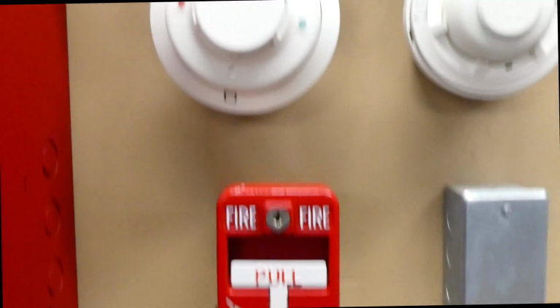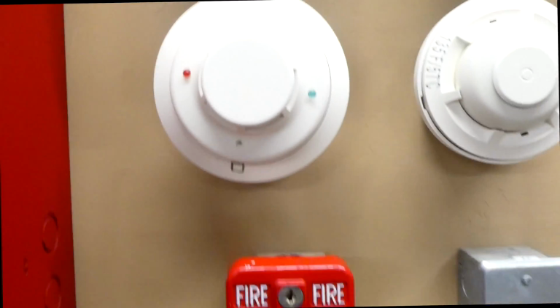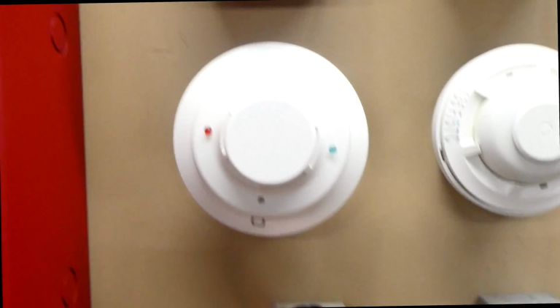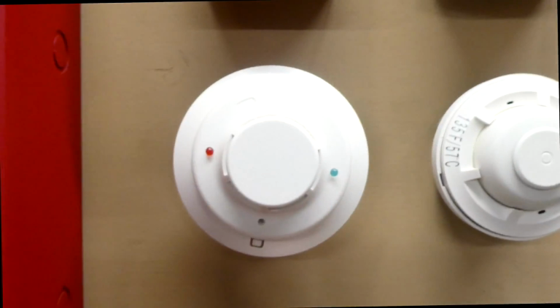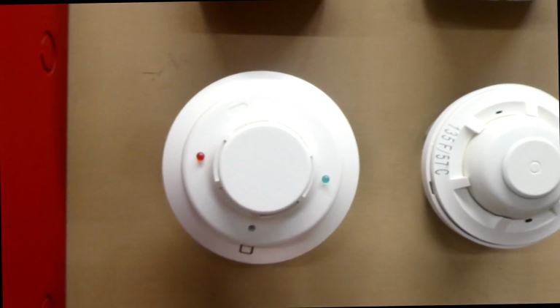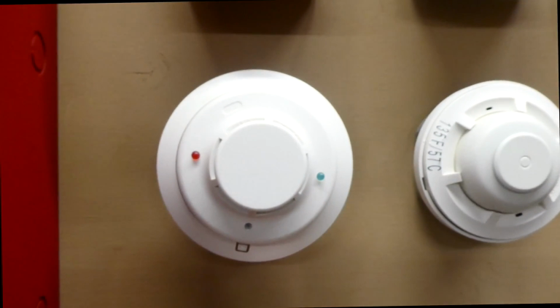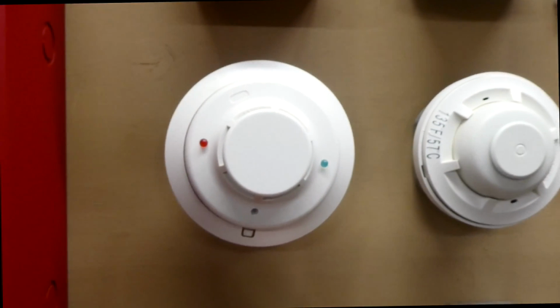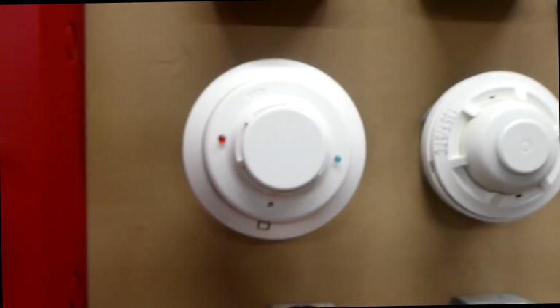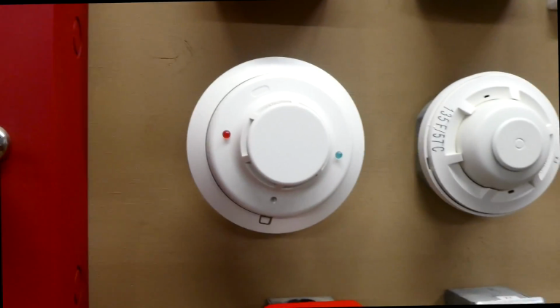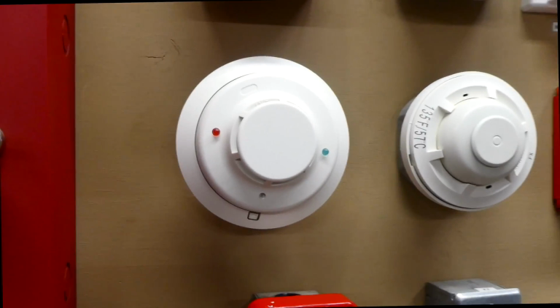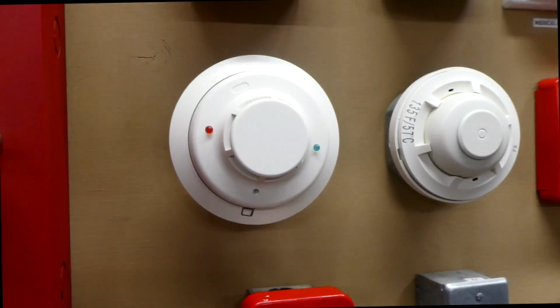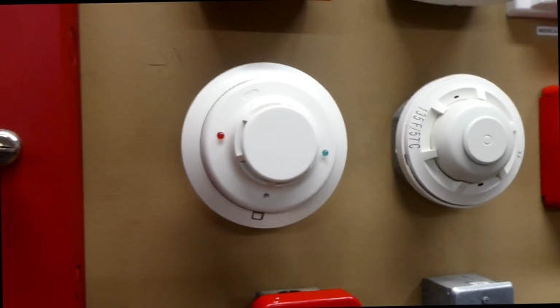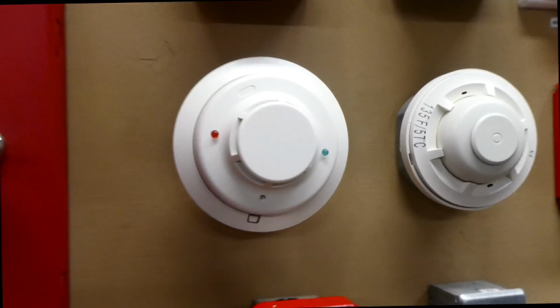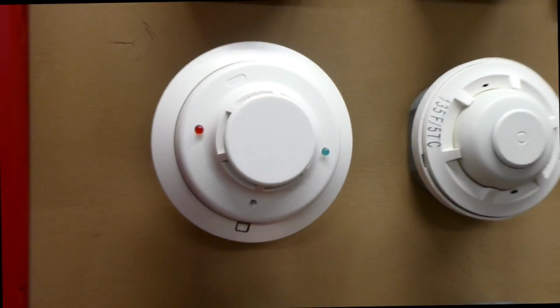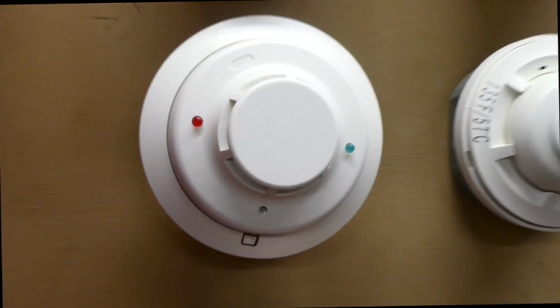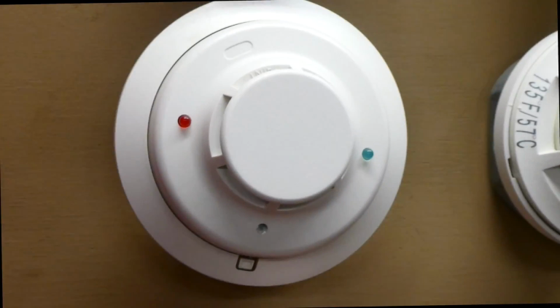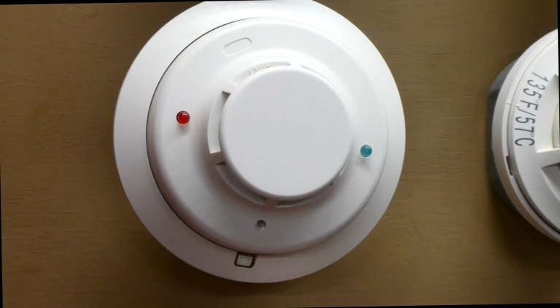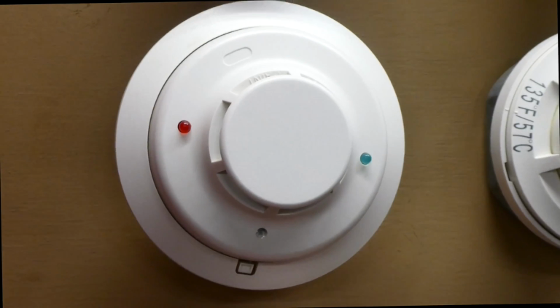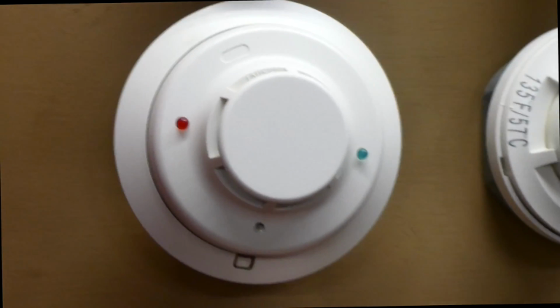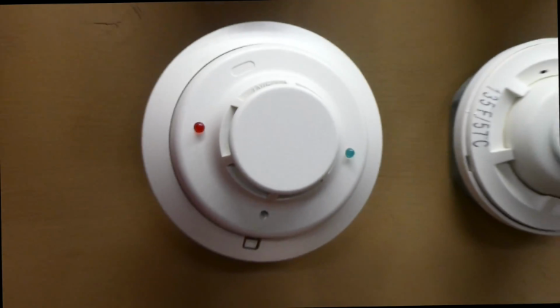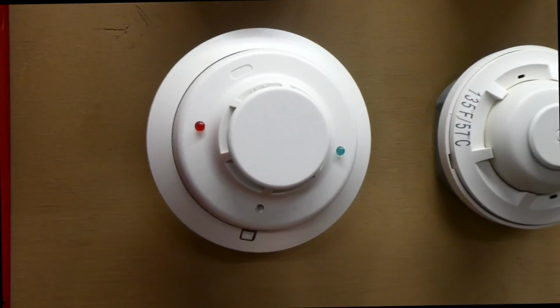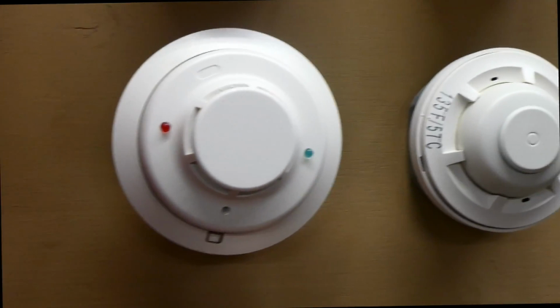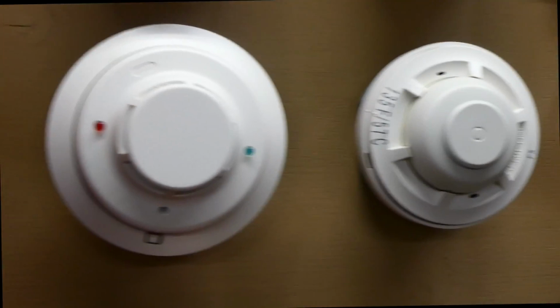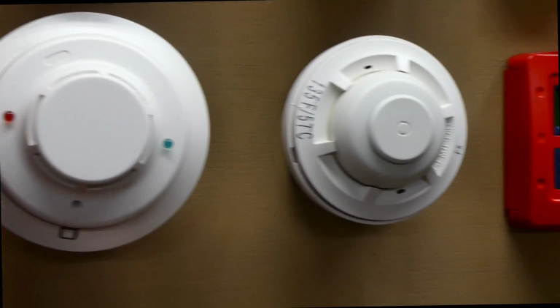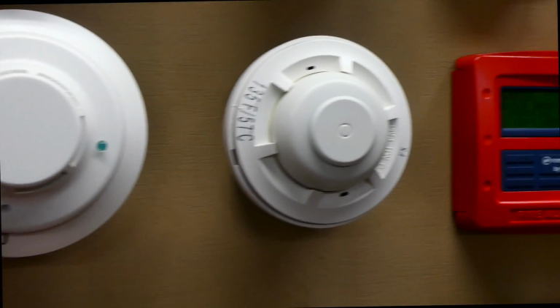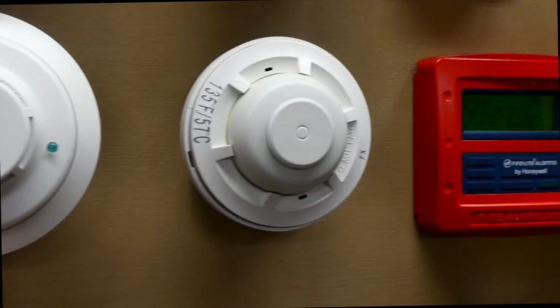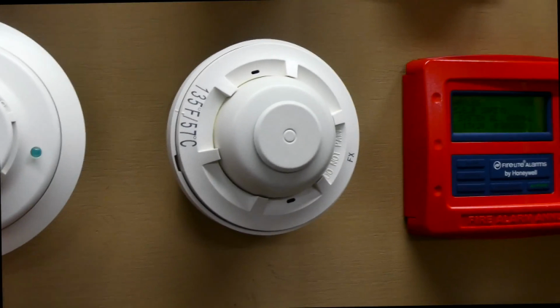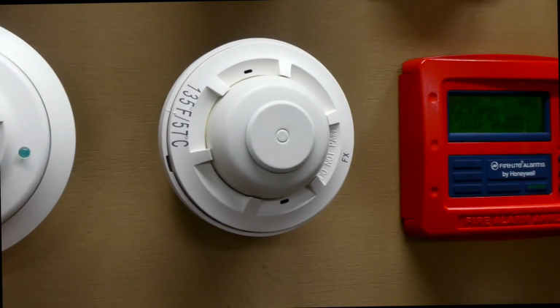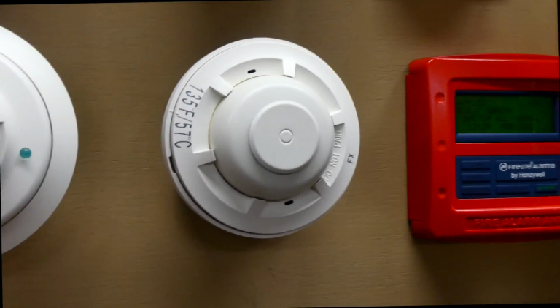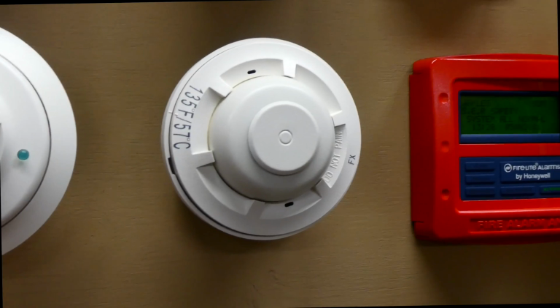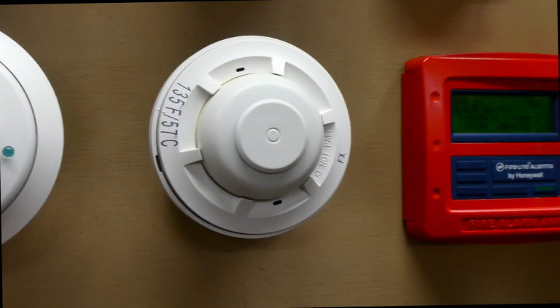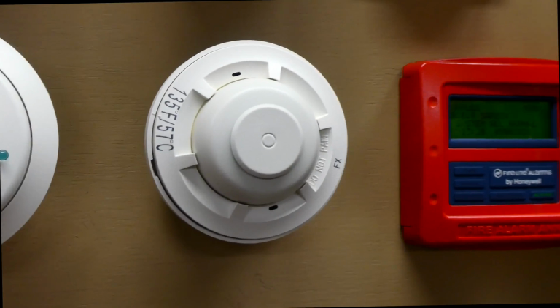Going up, I have a System Sensor 2WB i3 photoelectric smoke detector. We will be testing this one out first today, so stay tuned for that. And then to the right of that, we do have a heat detector, but we're not going to worry about testing that today.